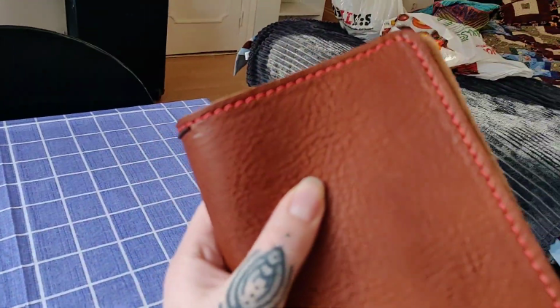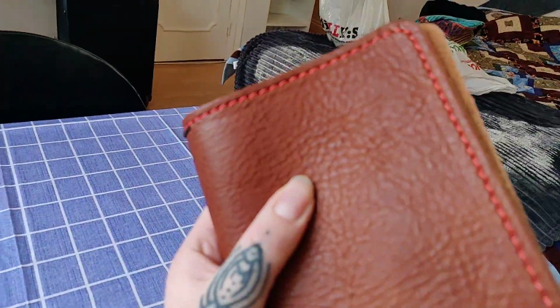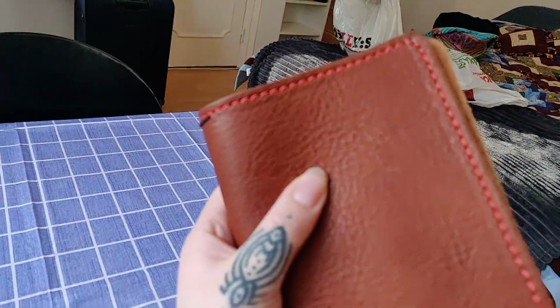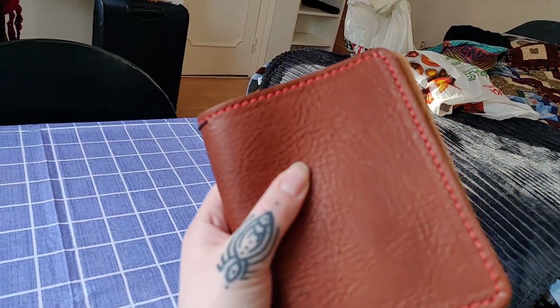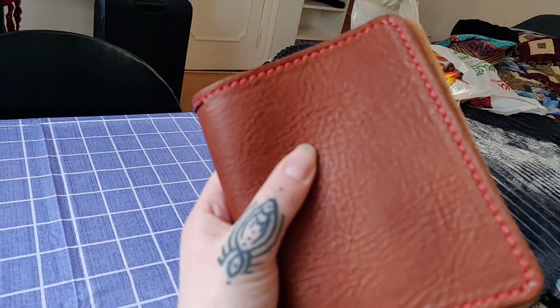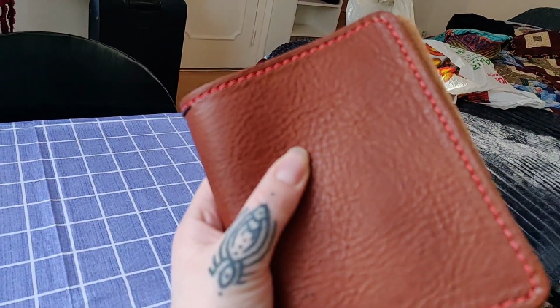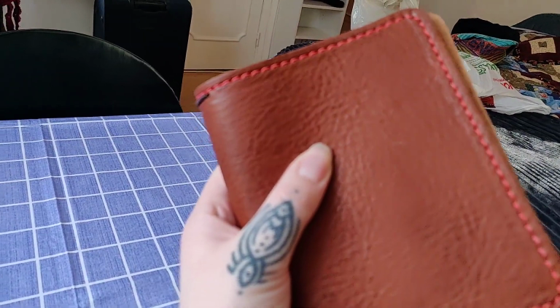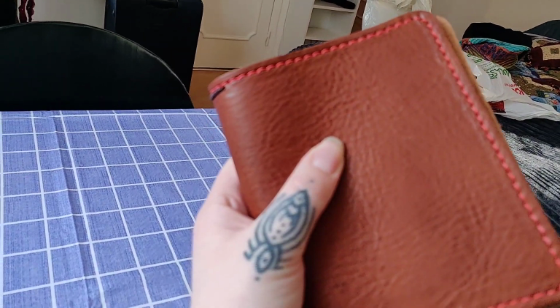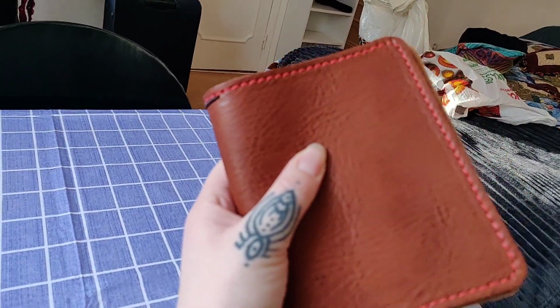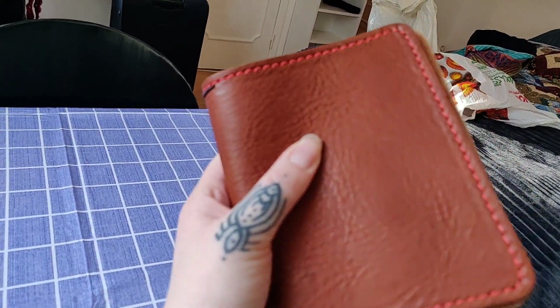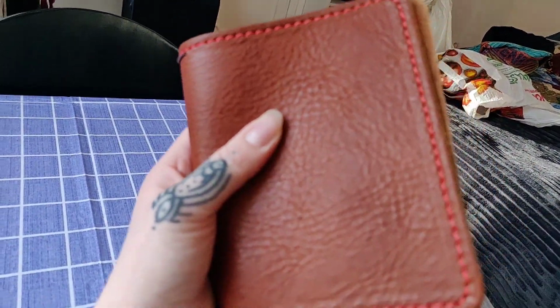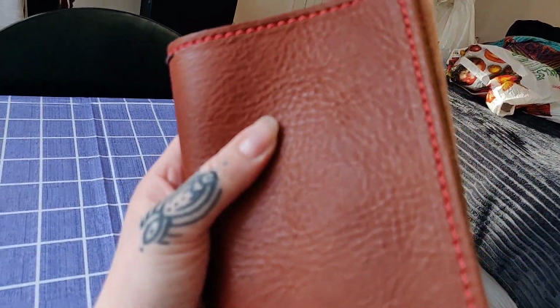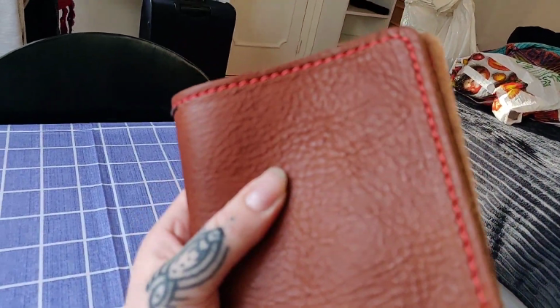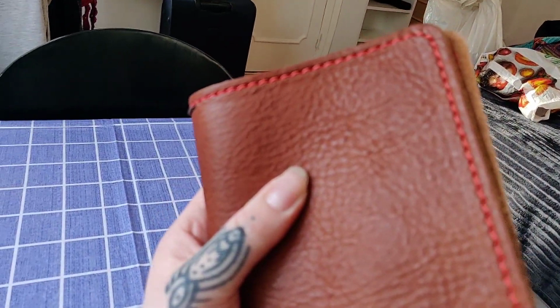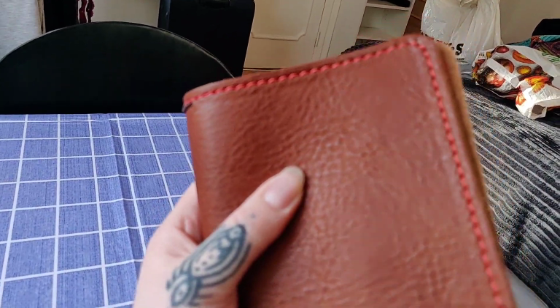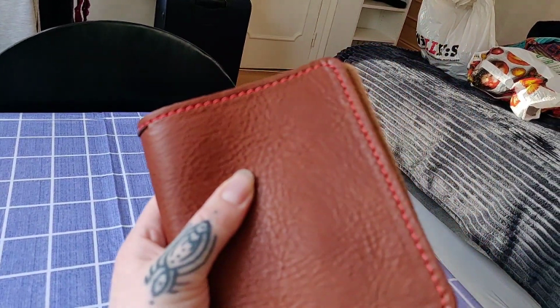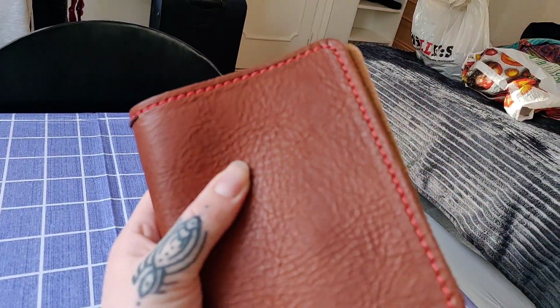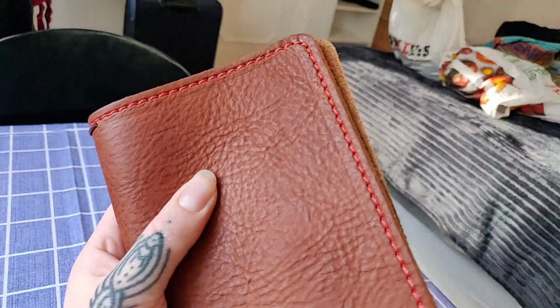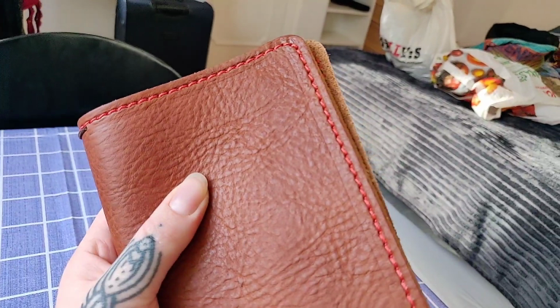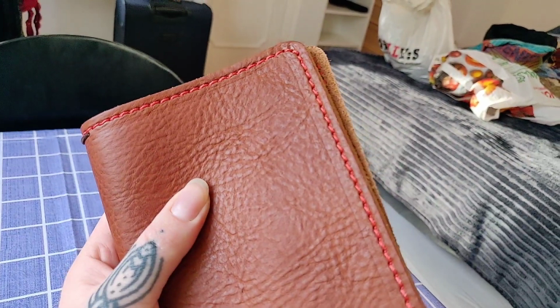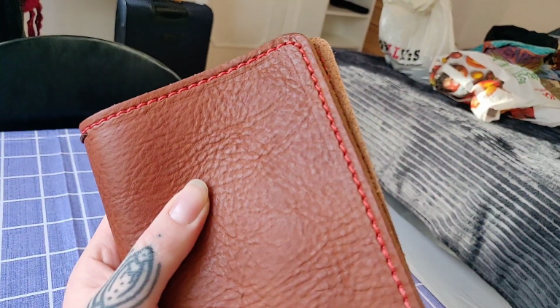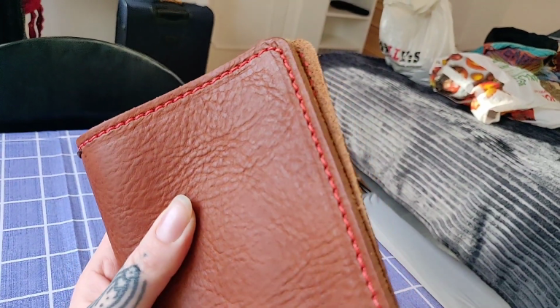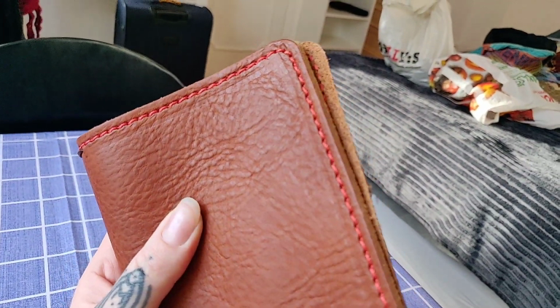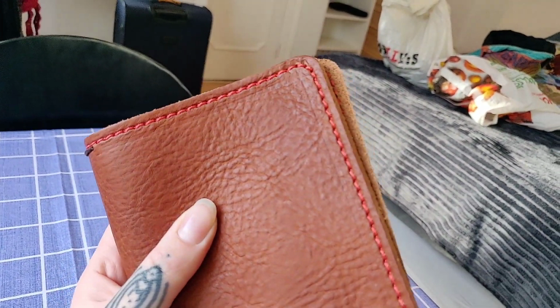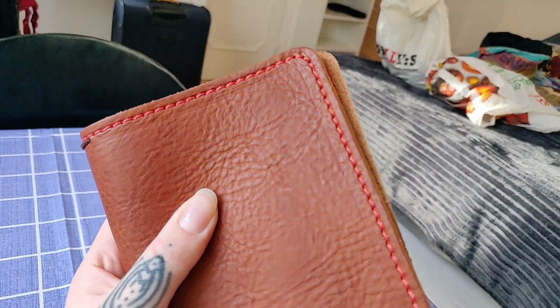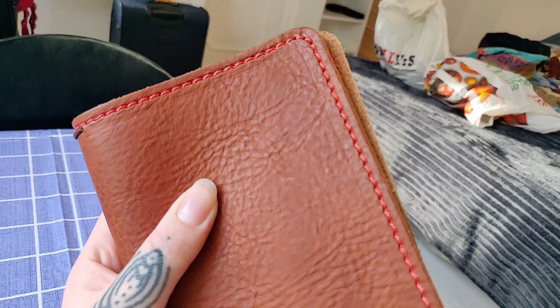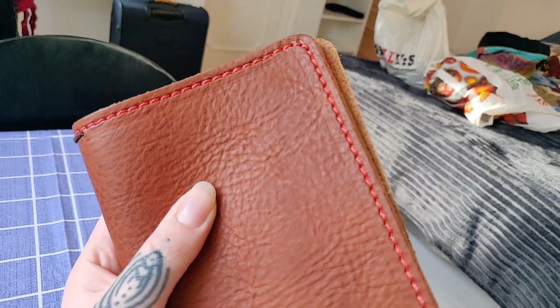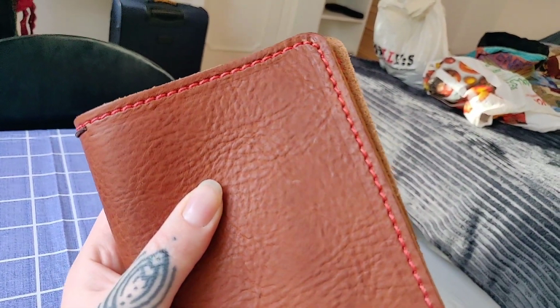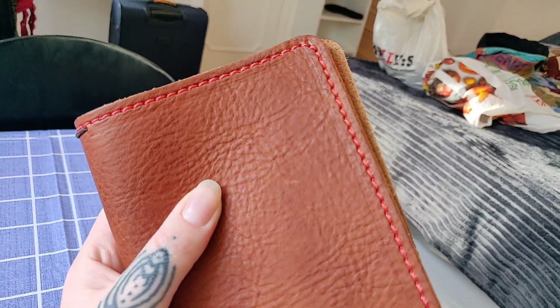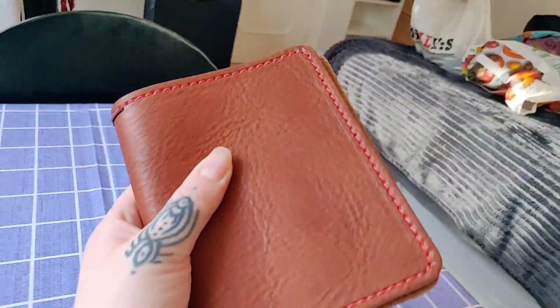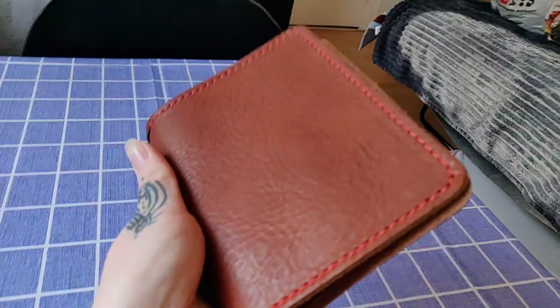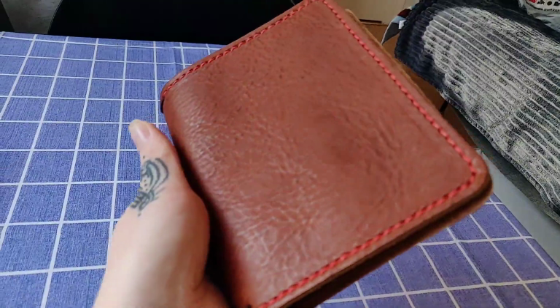I like the red stitching. Let's see if you can see — sorry about the mess in the background. It's a really nice red stitching. Really nice.